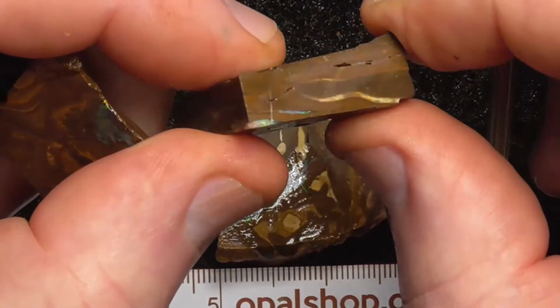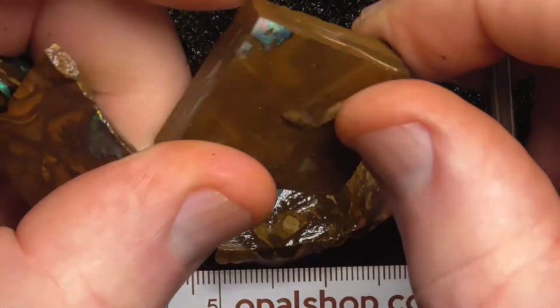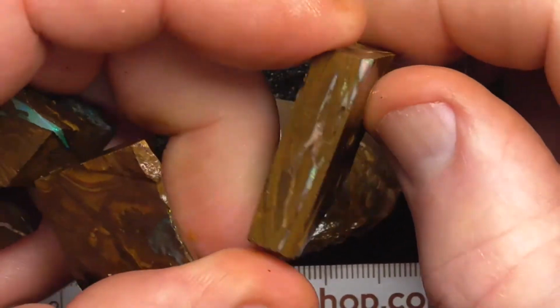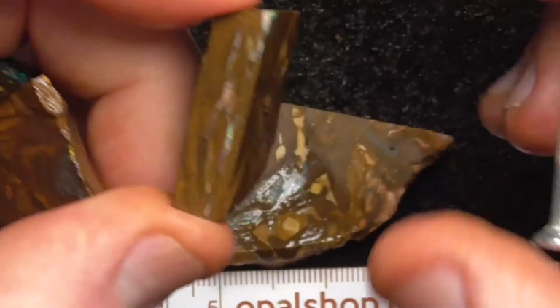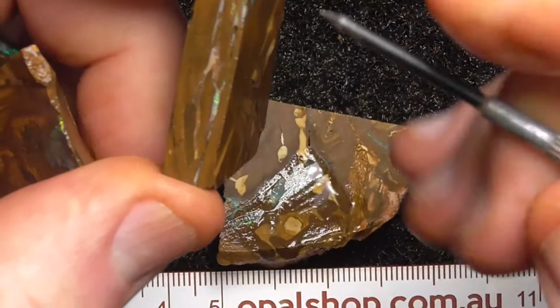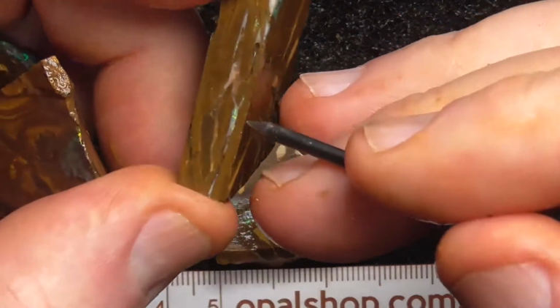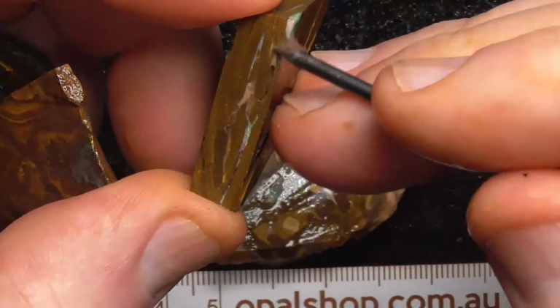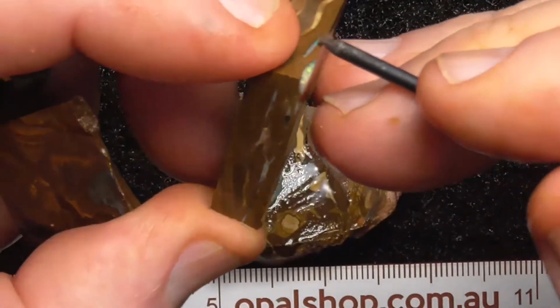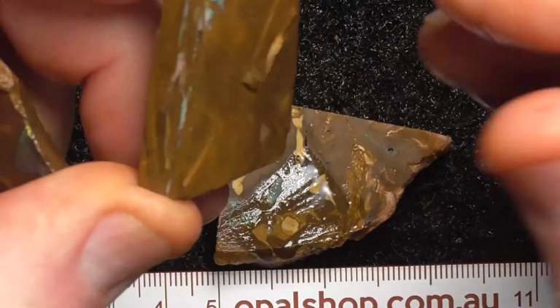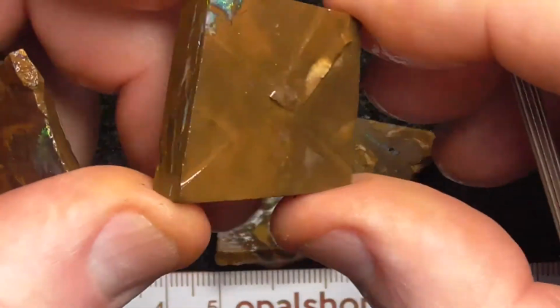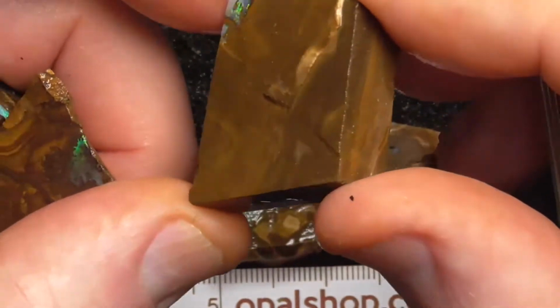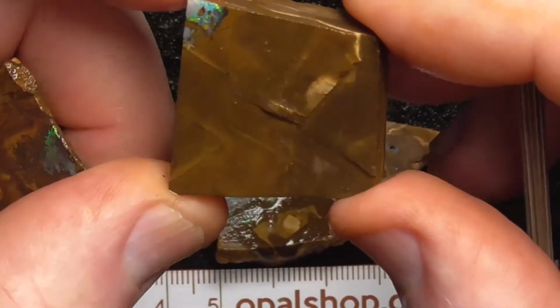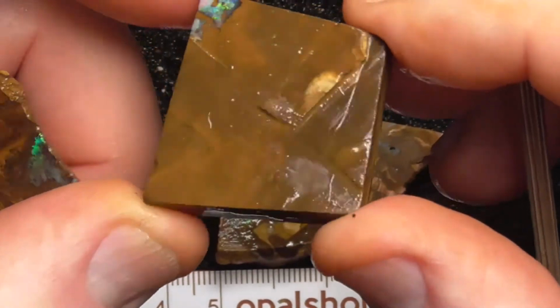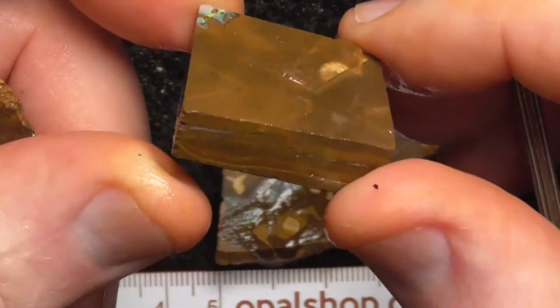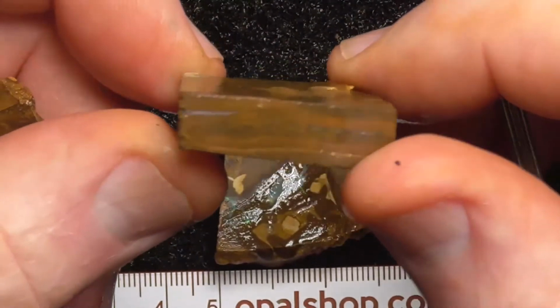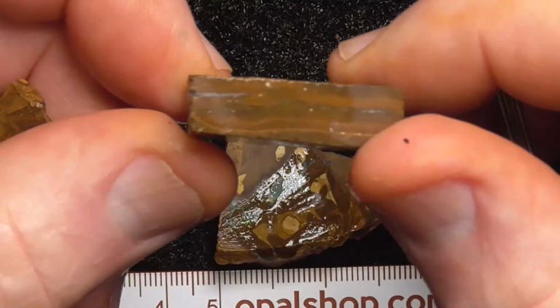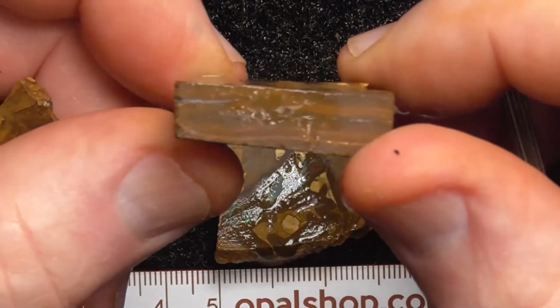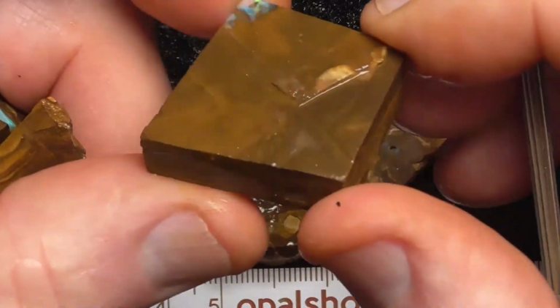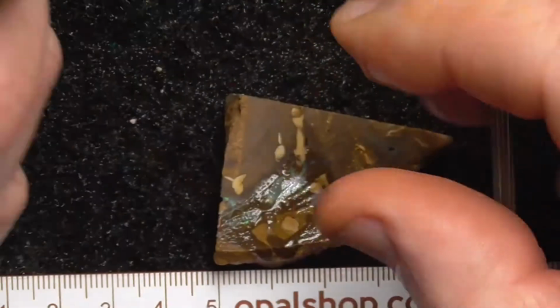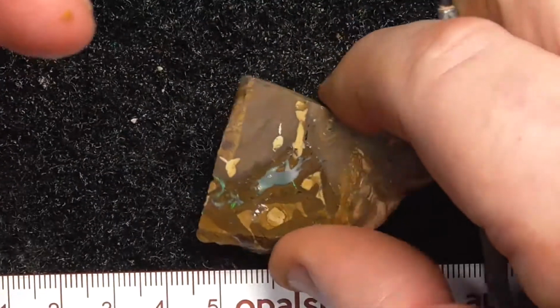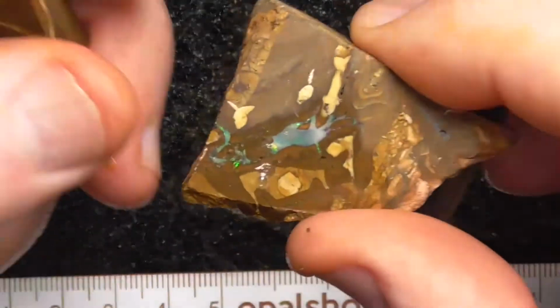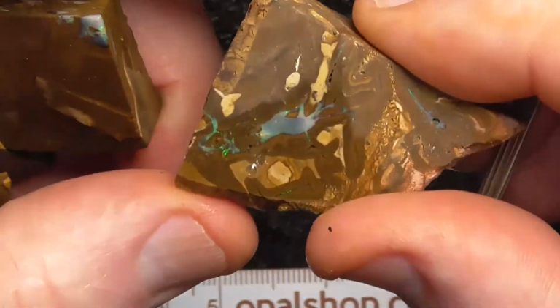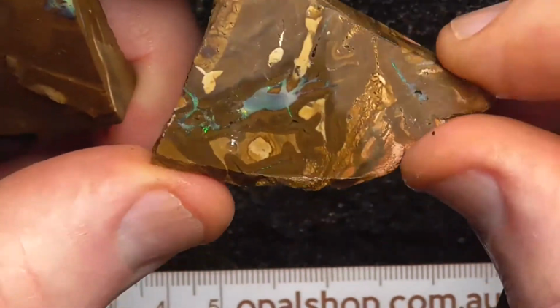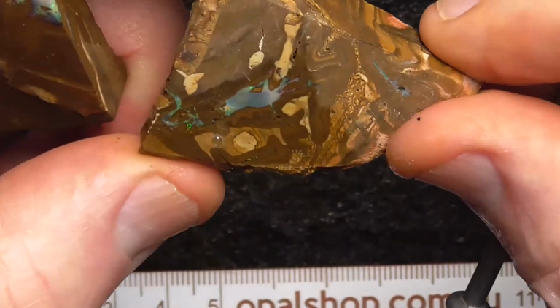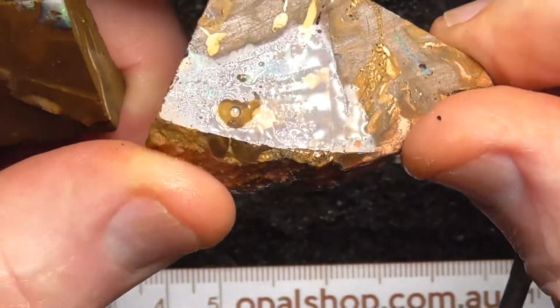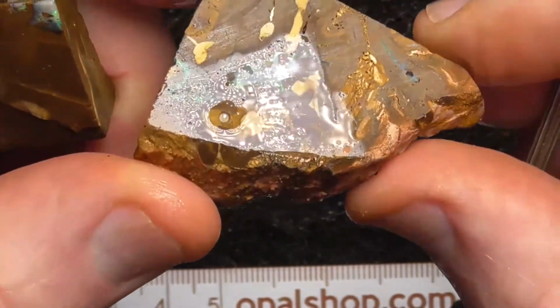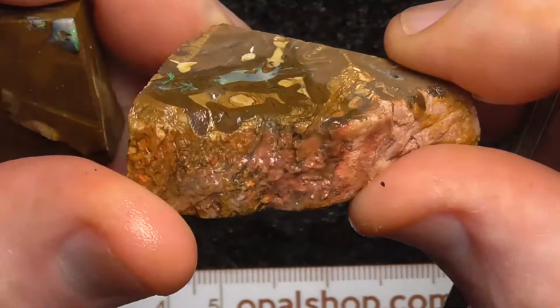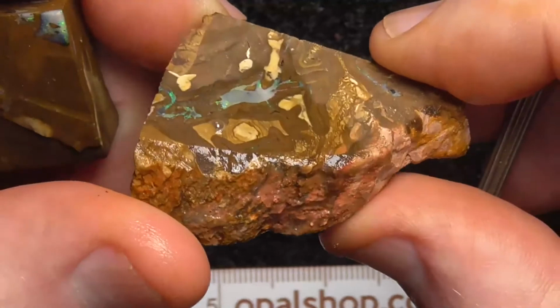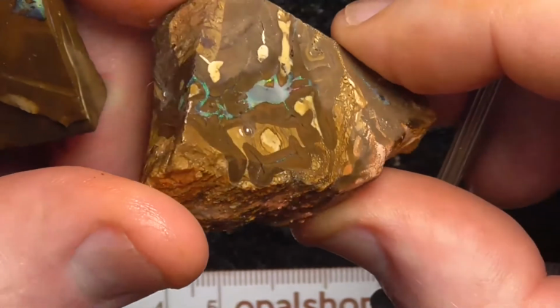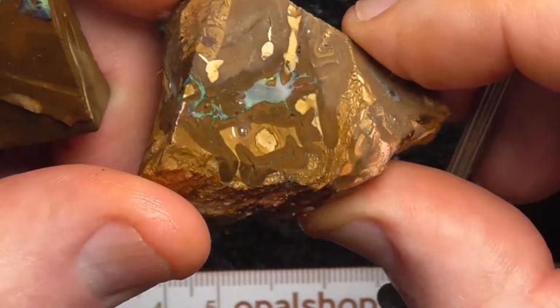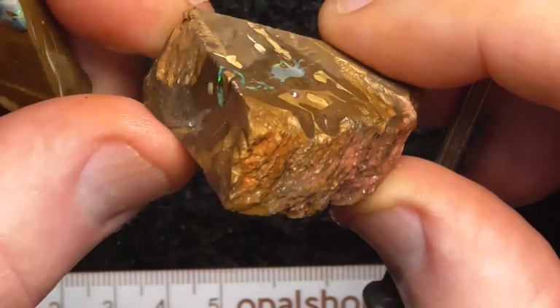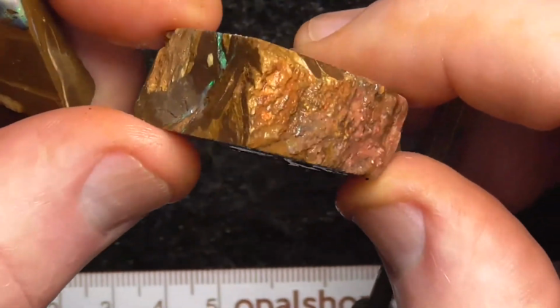This looks like it's just a little bit of colour through here, it needs to be investigated. Might not end up with too much there. This is just a nice pattern, a bit of colour there in the middle.